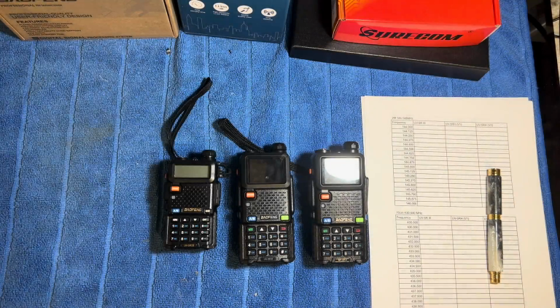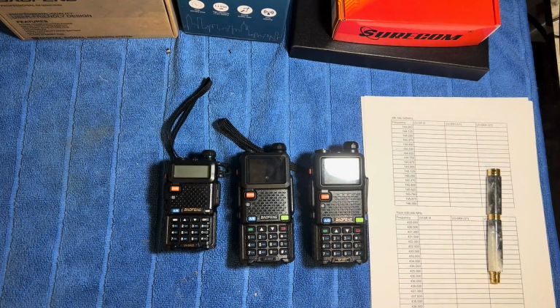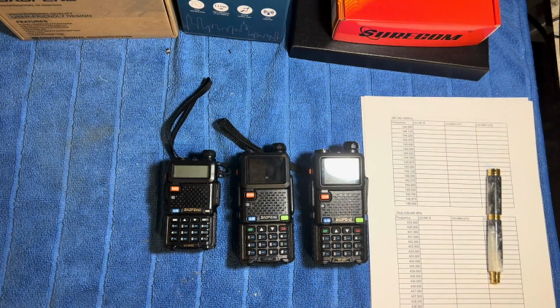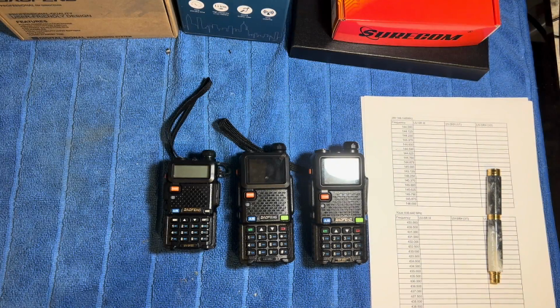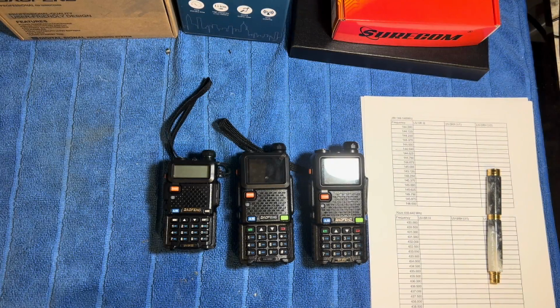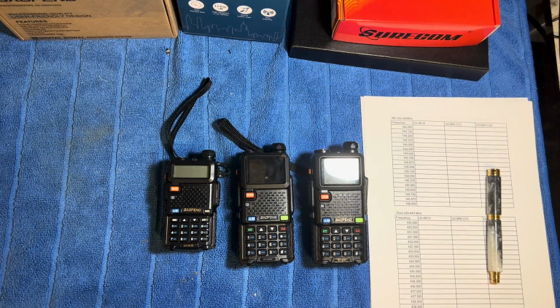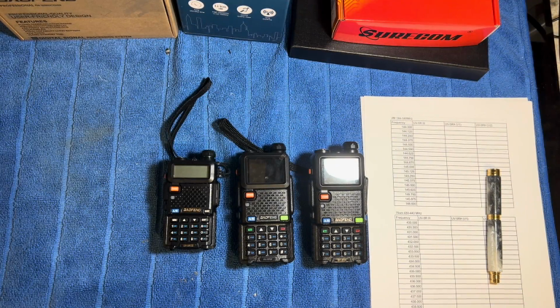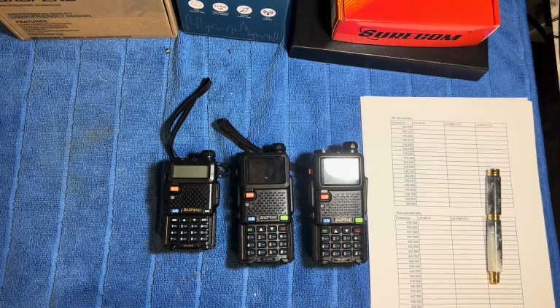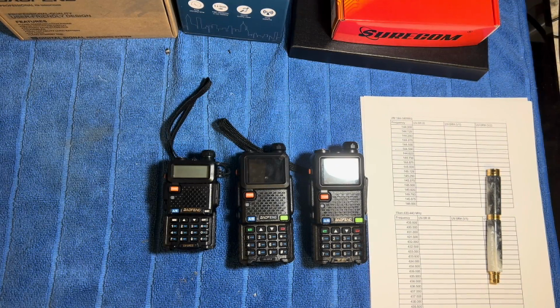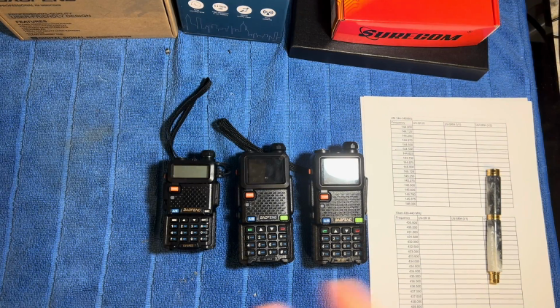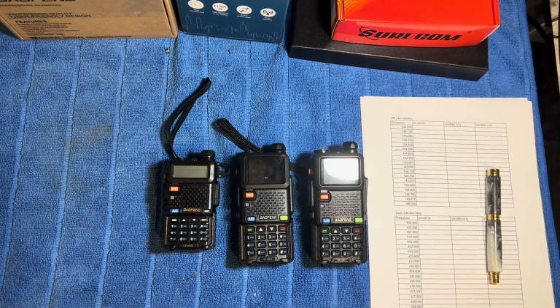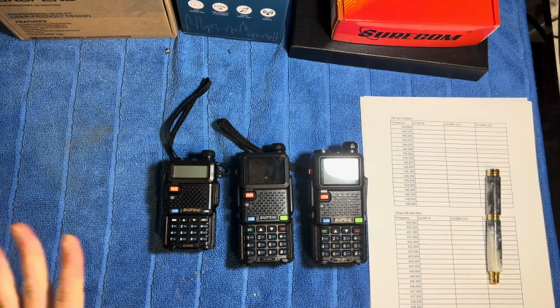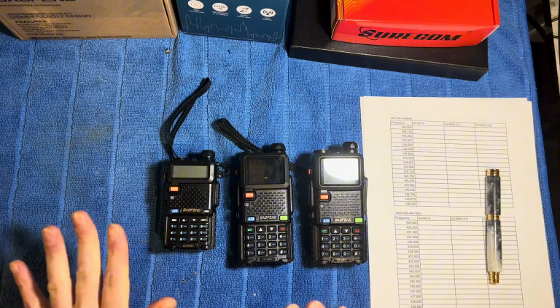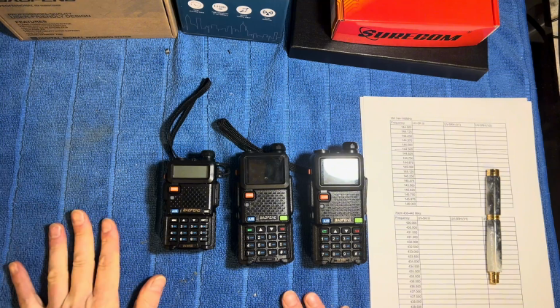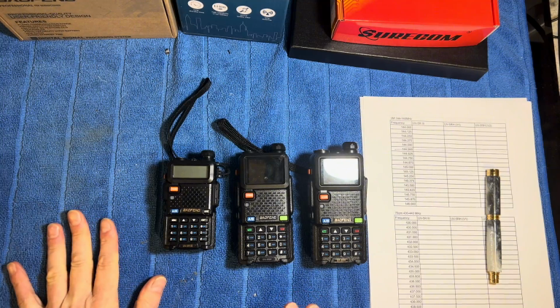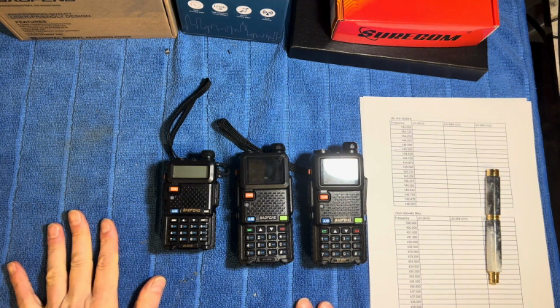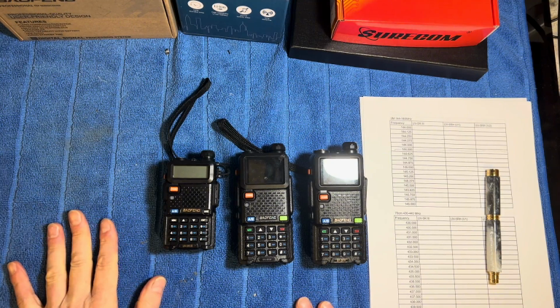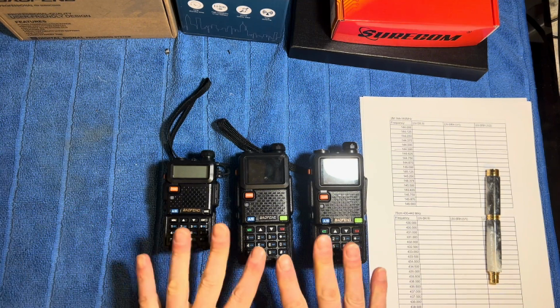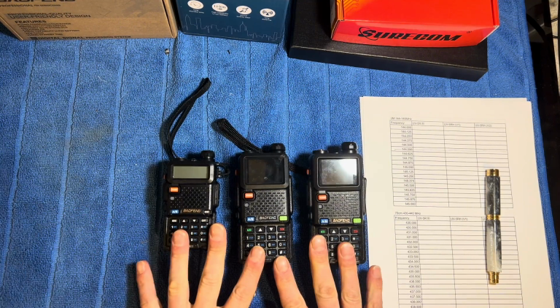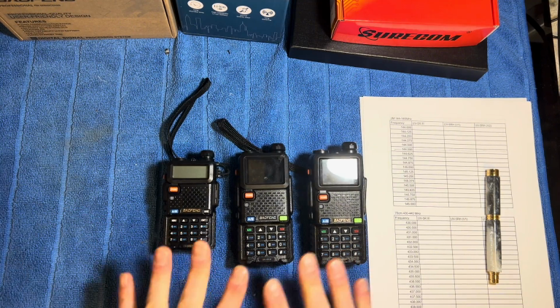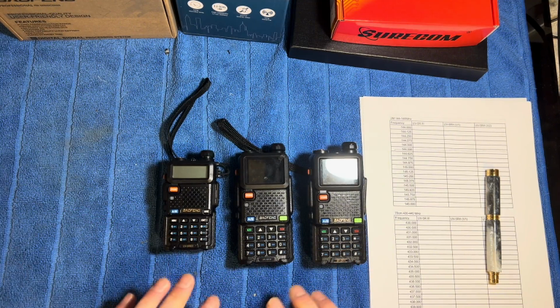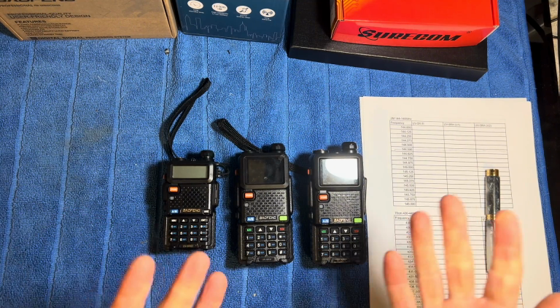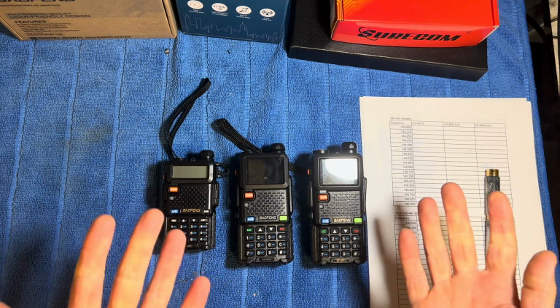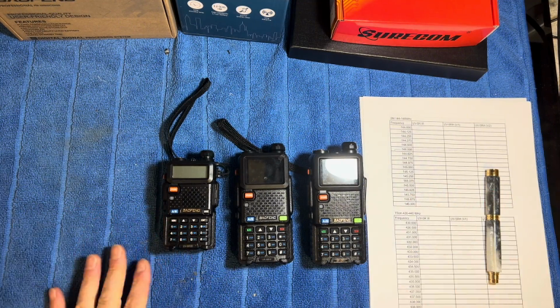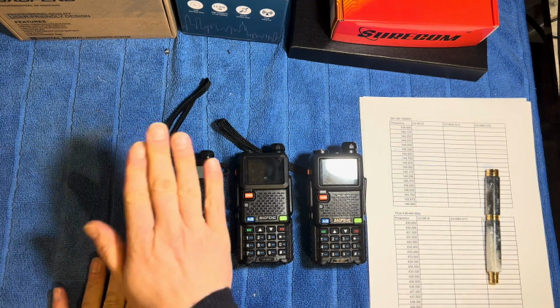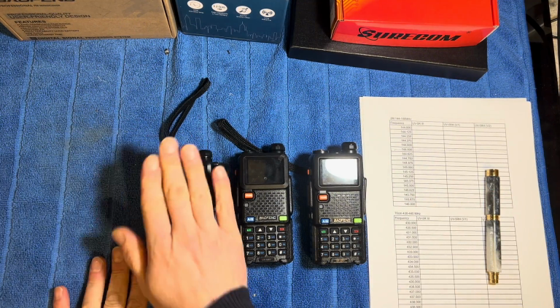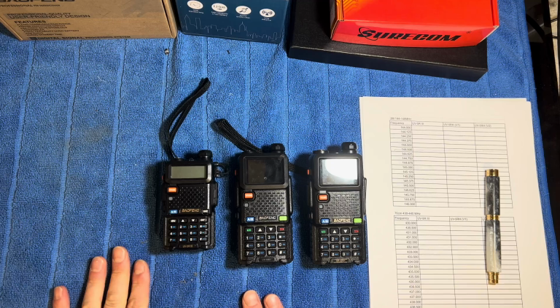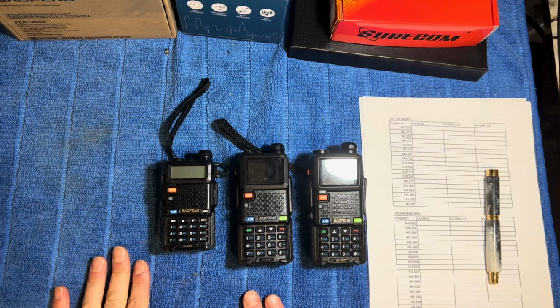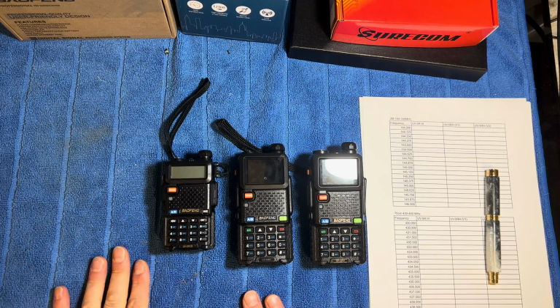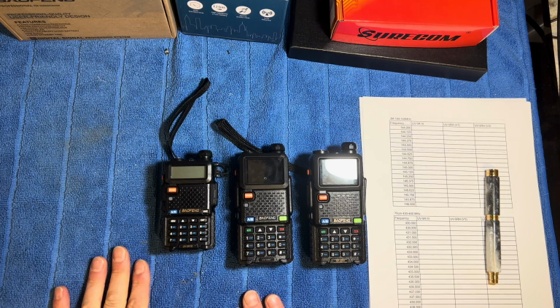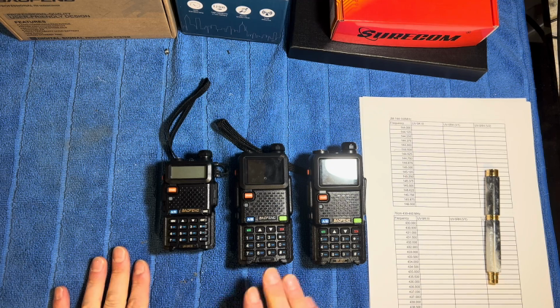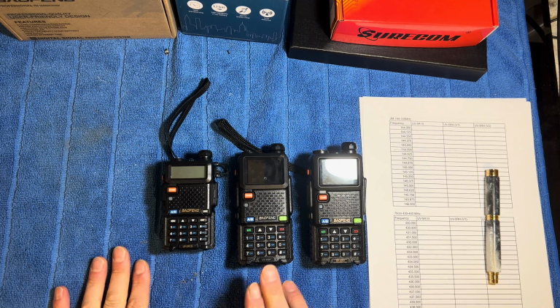Hello, welcome back to the channel. Today, as you can see in the header for this particular video, we are going to be testing the actual power outputs on three different radios. We've got the standard UV5R, the one that everyone knows and loves.